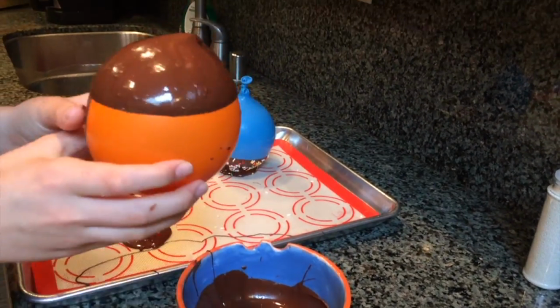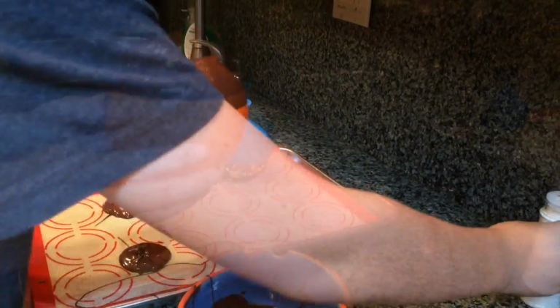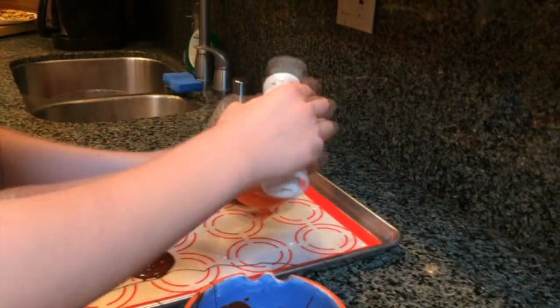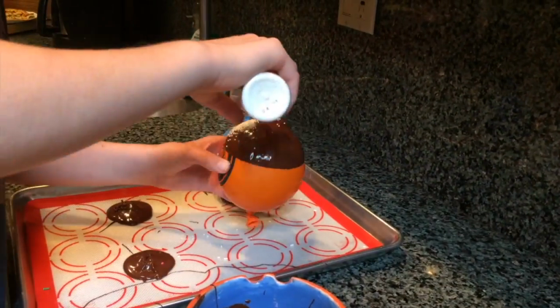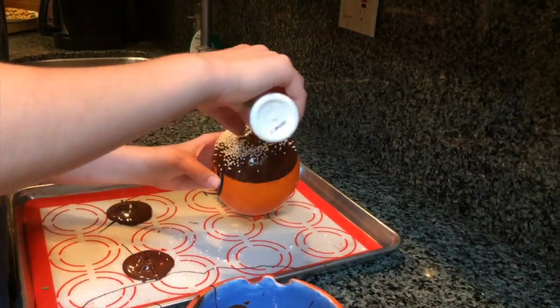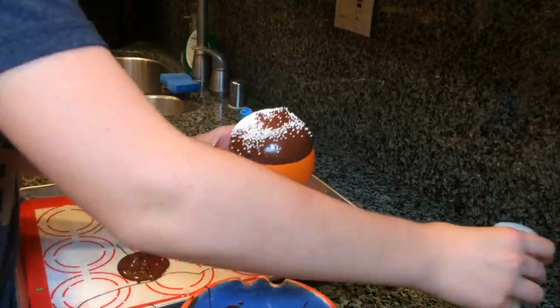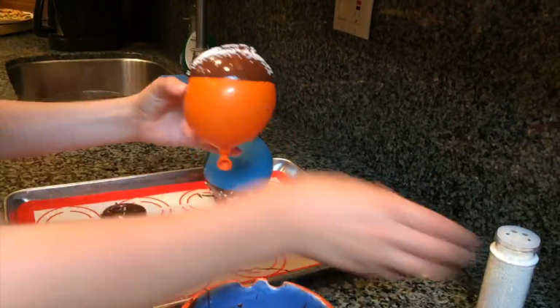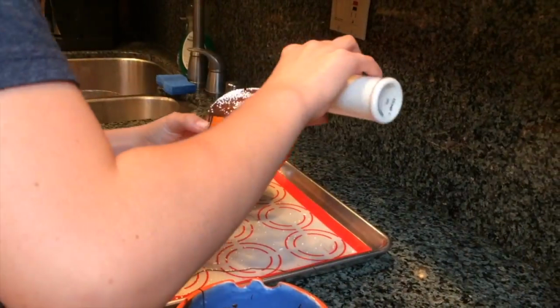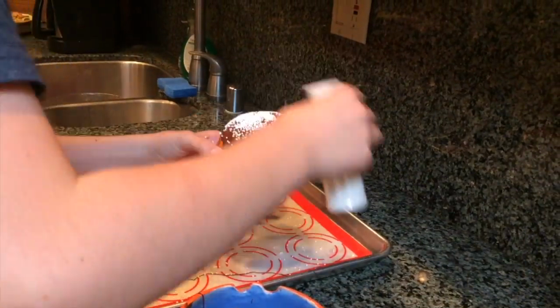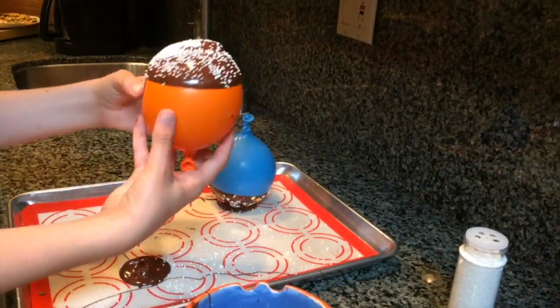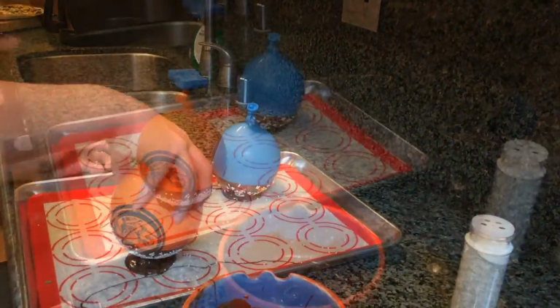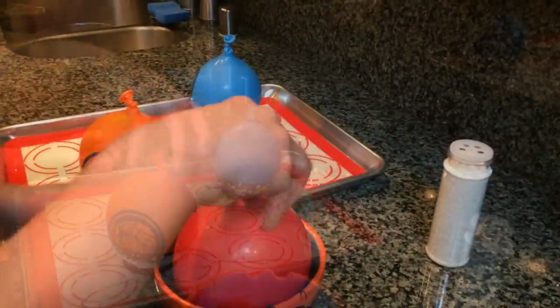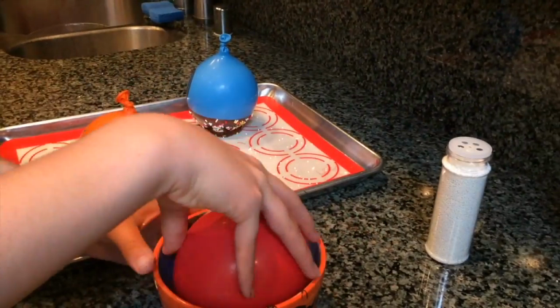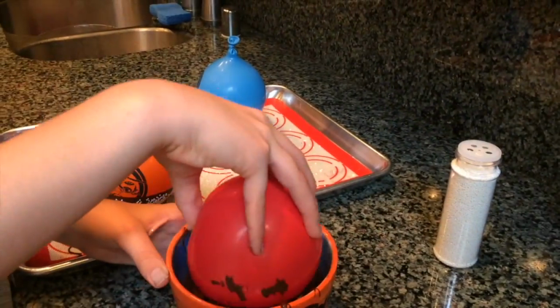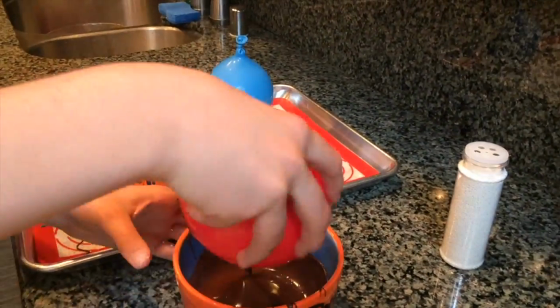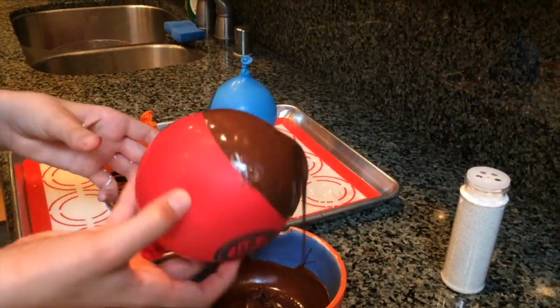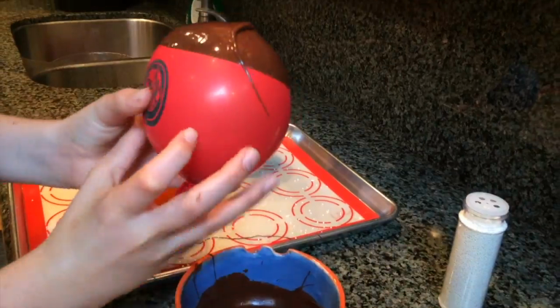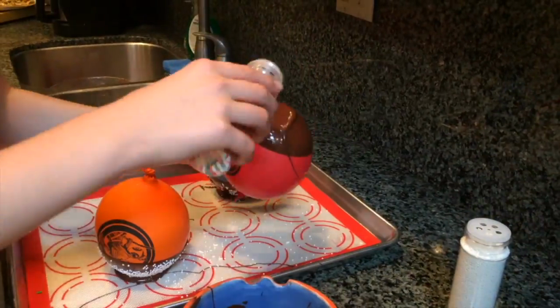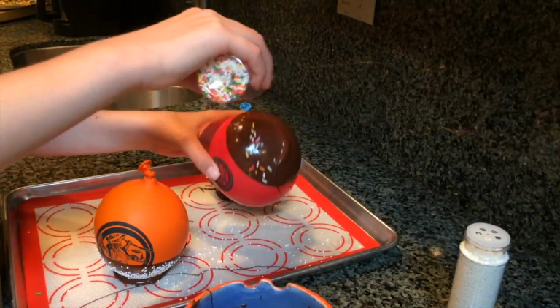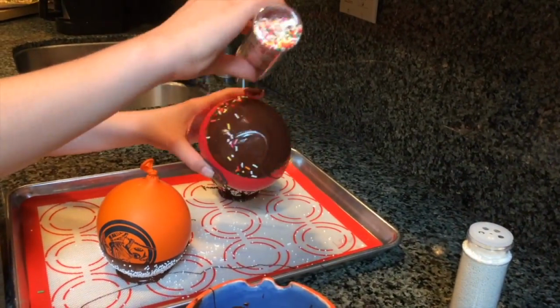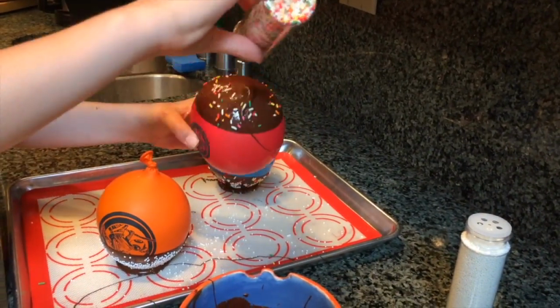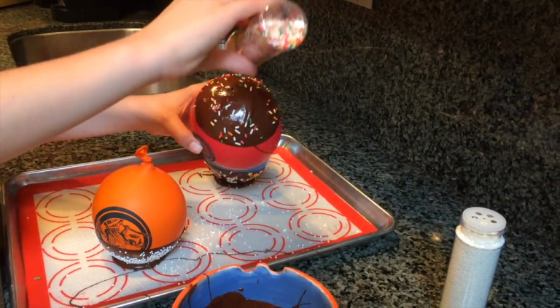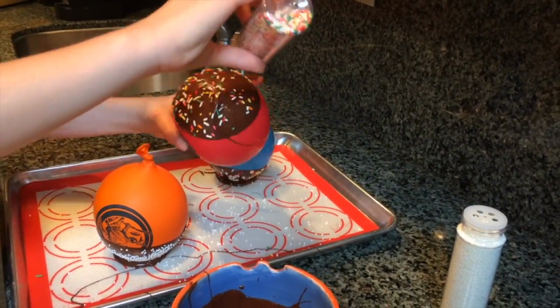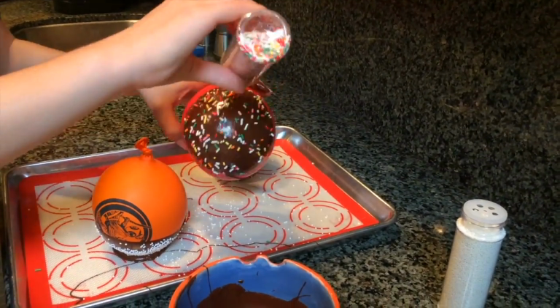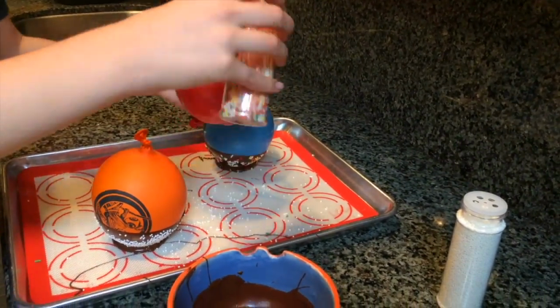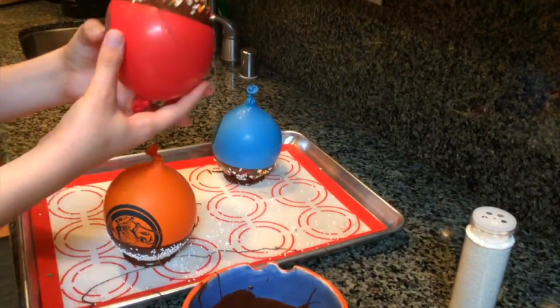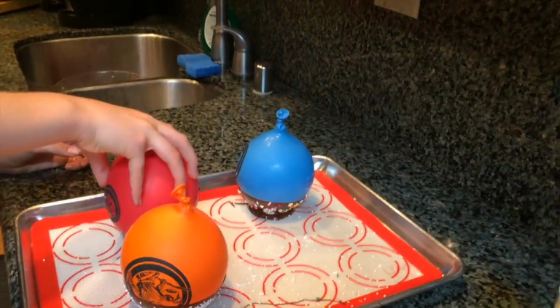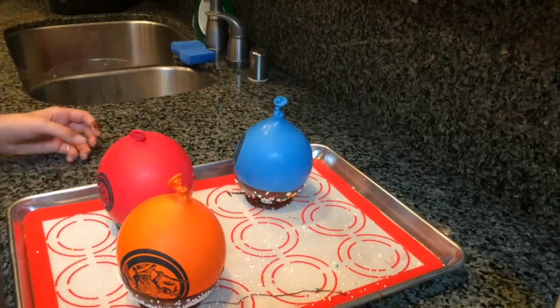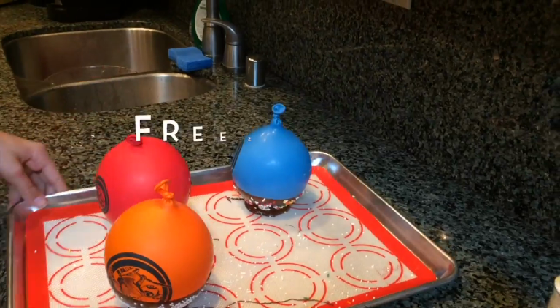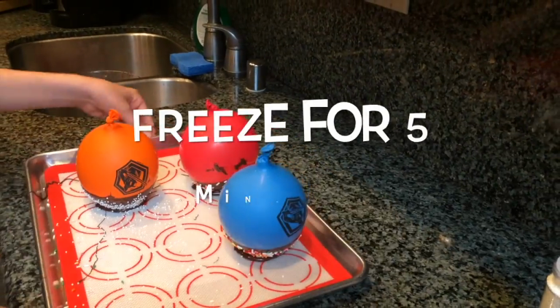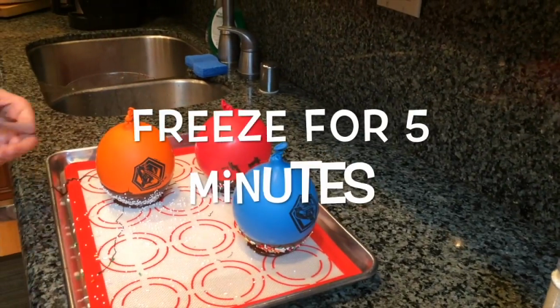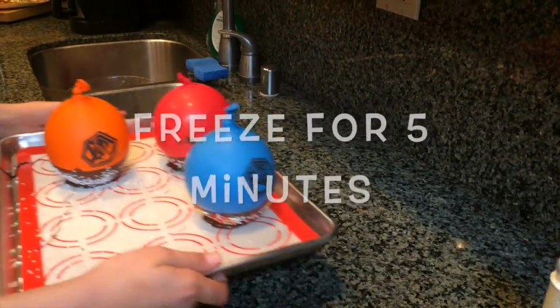Repeat the balloon-making process until you run out of chocolate. Then put the balloon bowls in the freezer for five minutes.